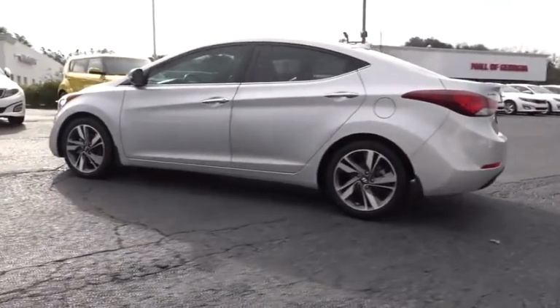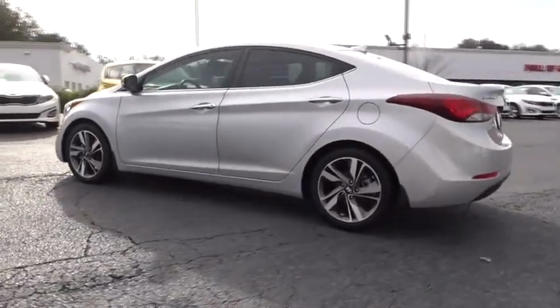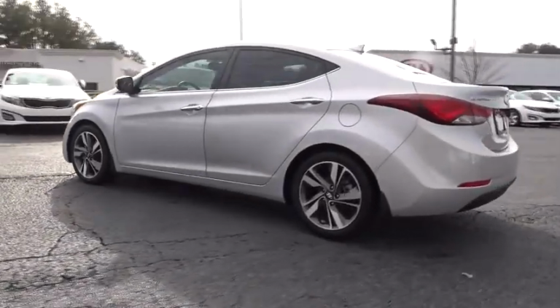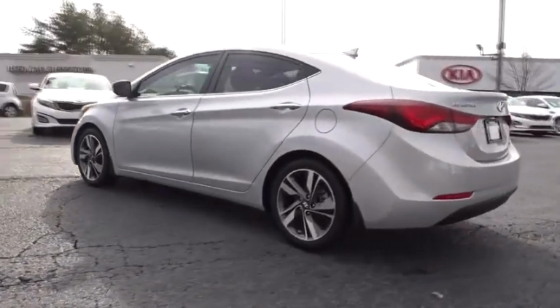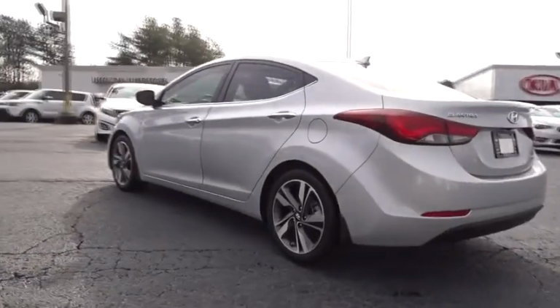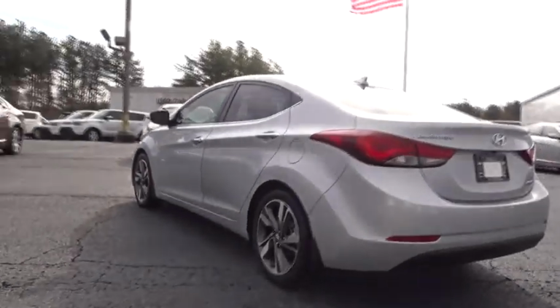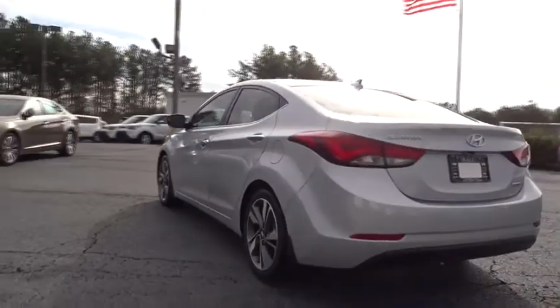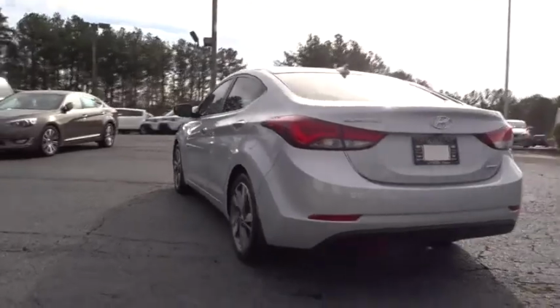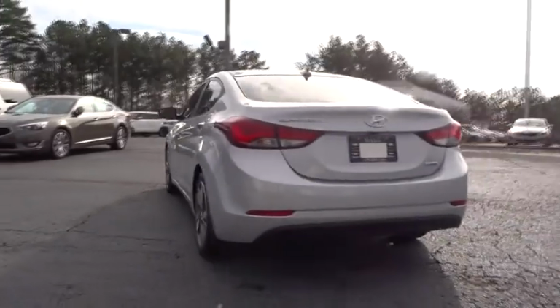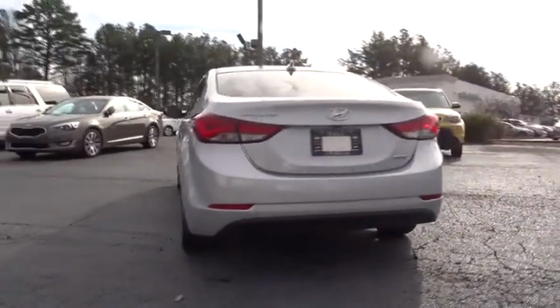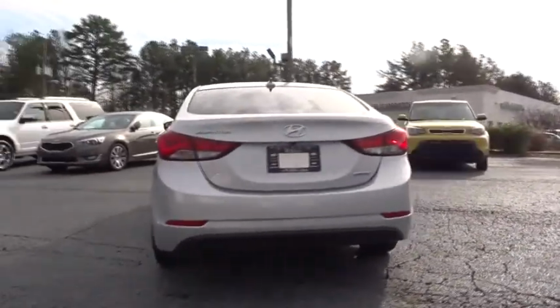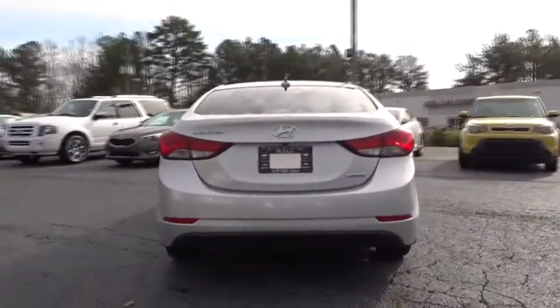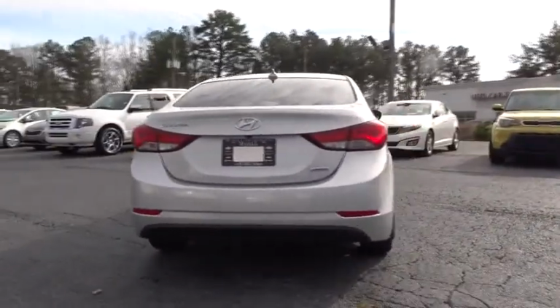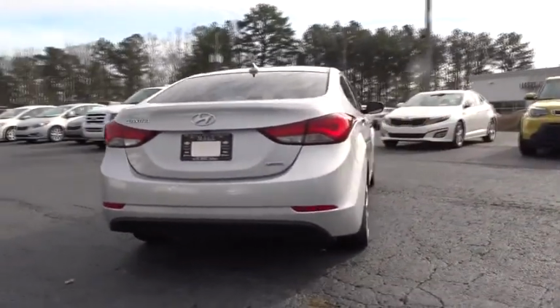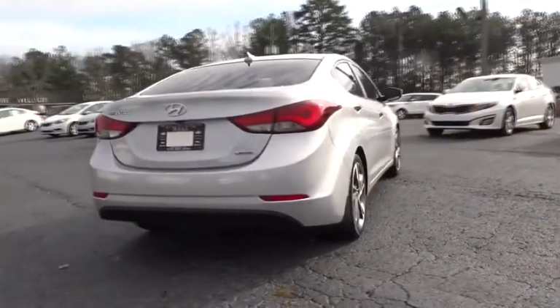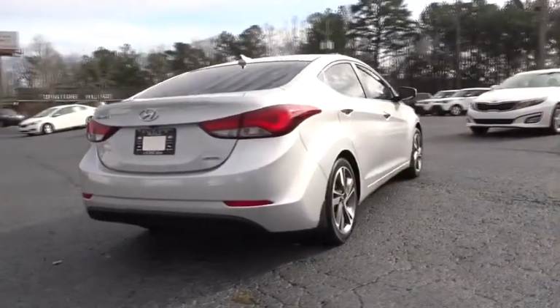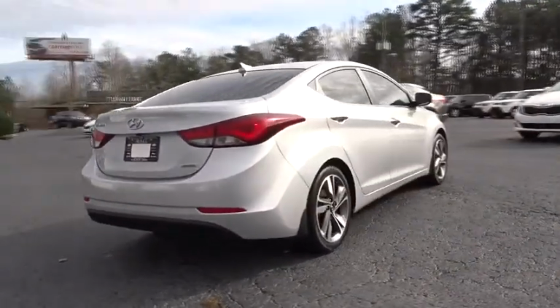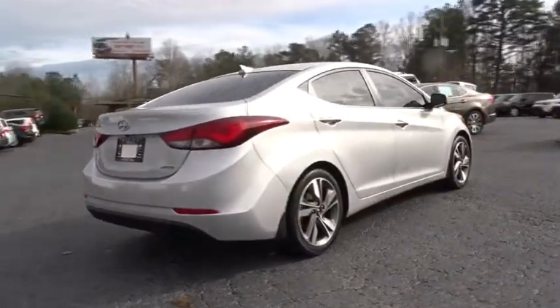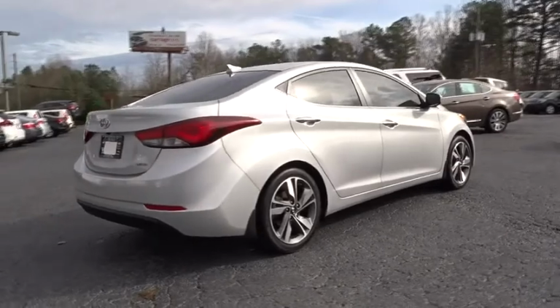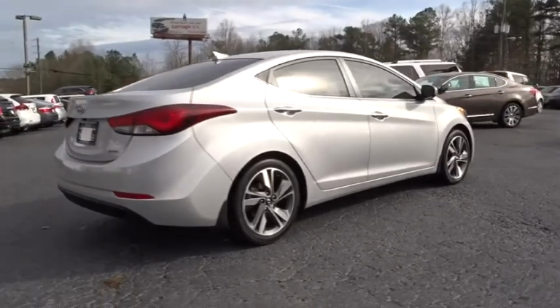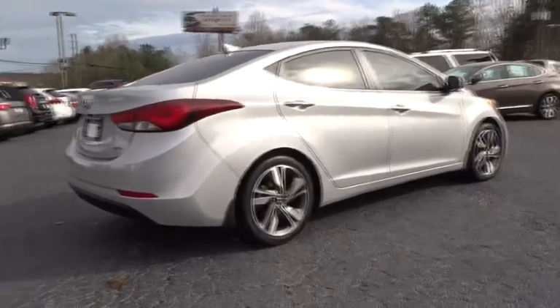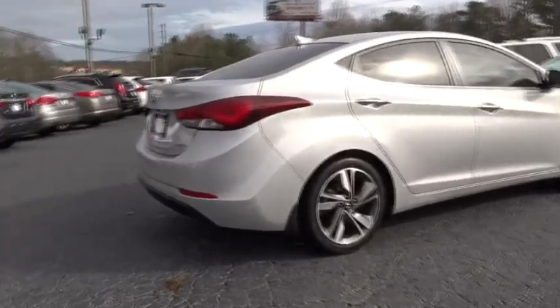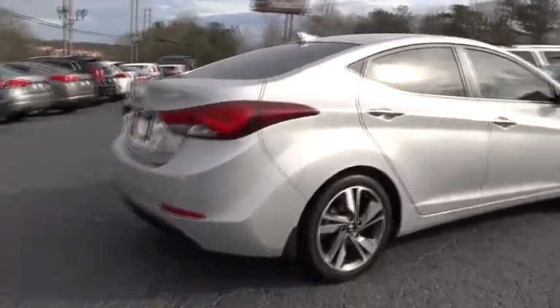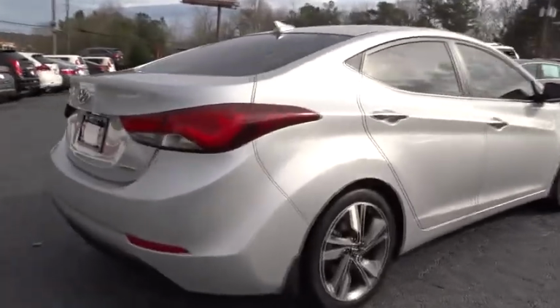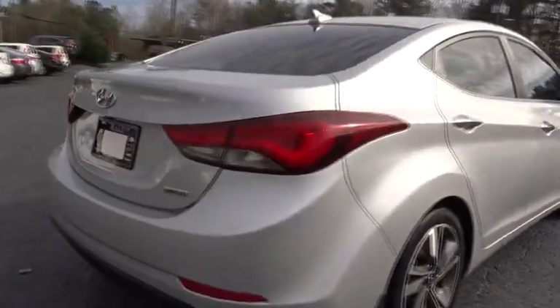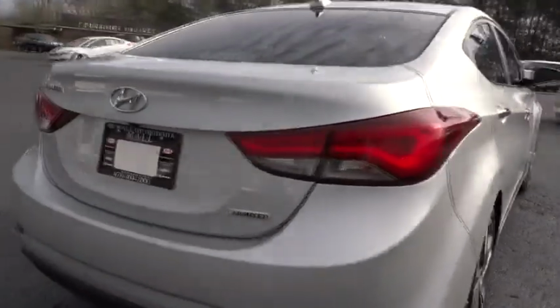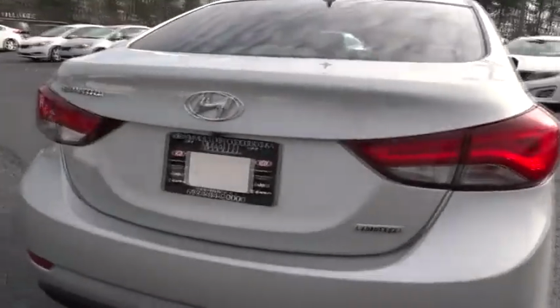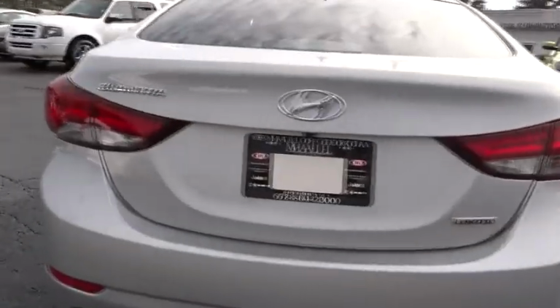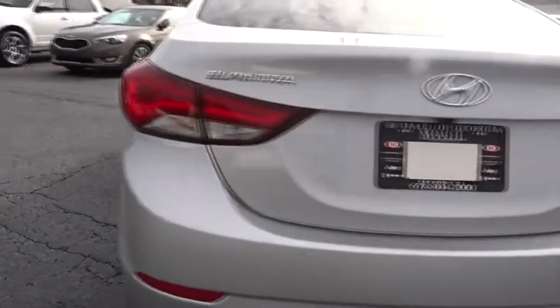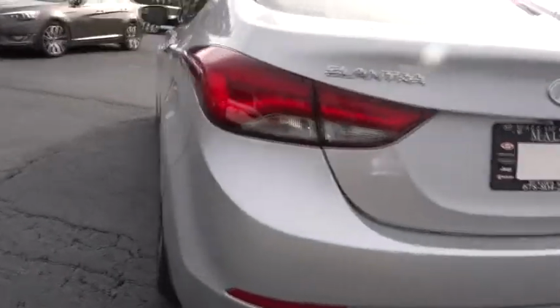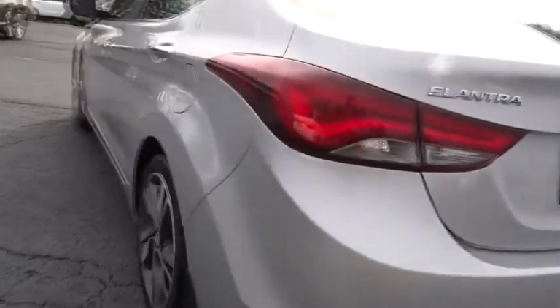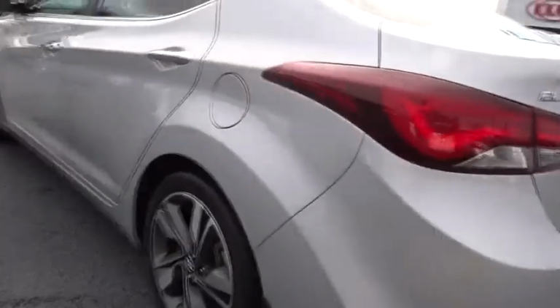This vehicle has less than 40,000 miles. Here are some of this vehicle's great options: stability control, keyless entry, steering wheel audio controls, traction control, anti-lock braking system, backup camera, Bluetooth.